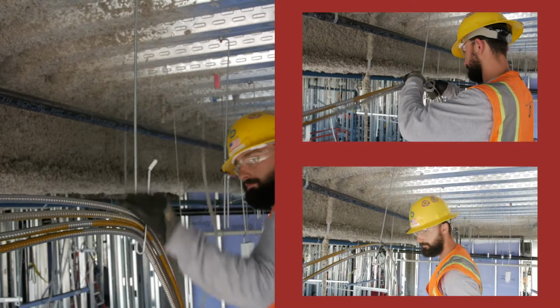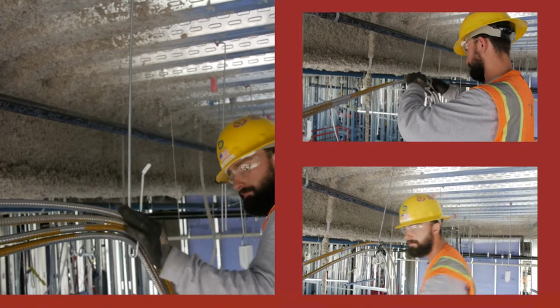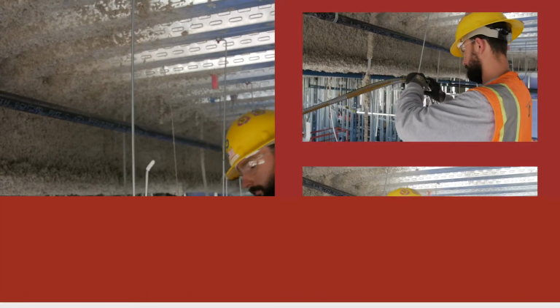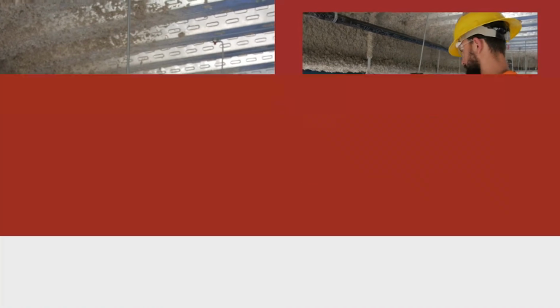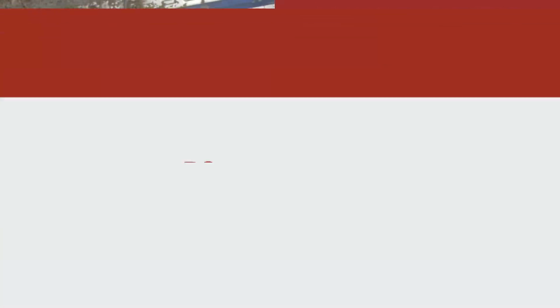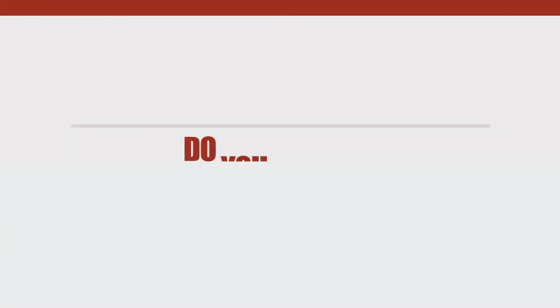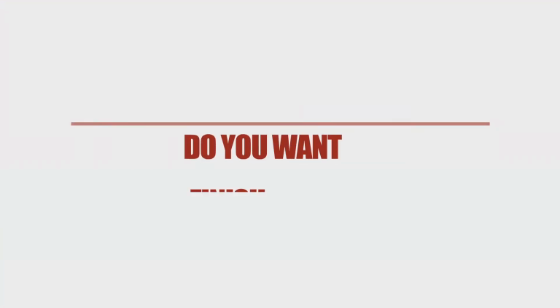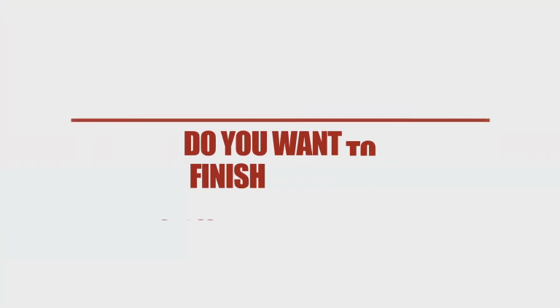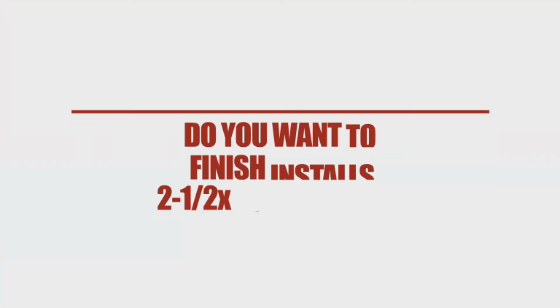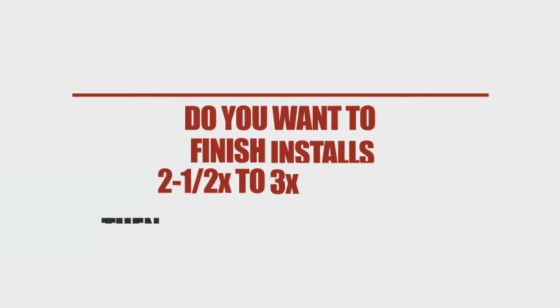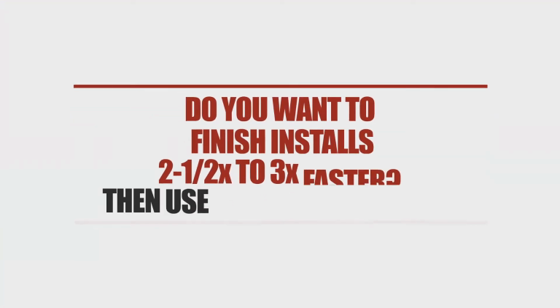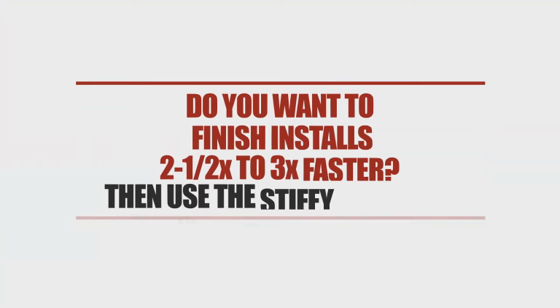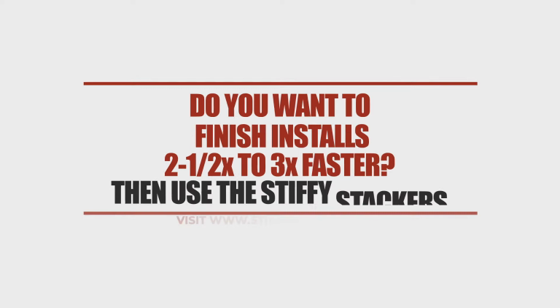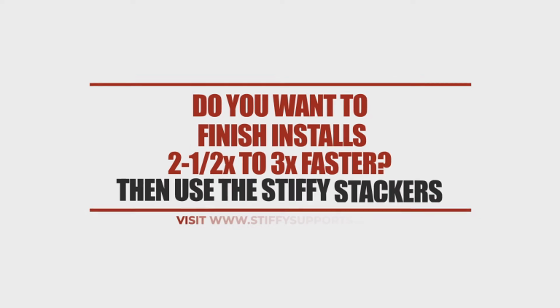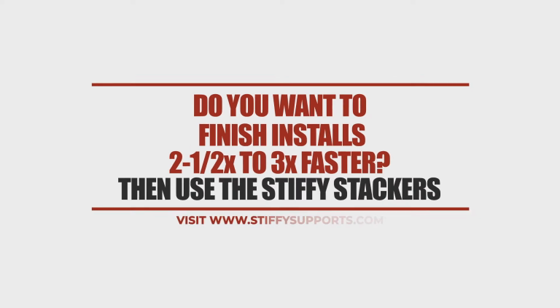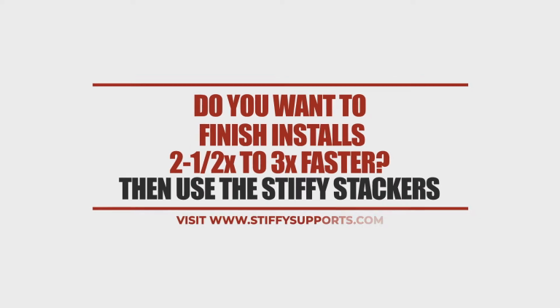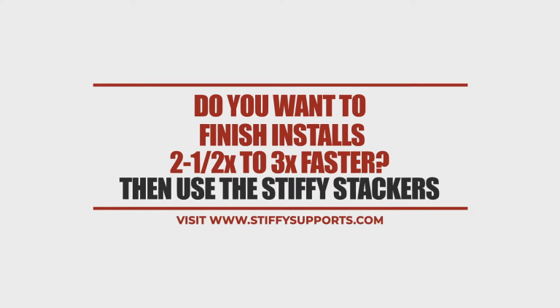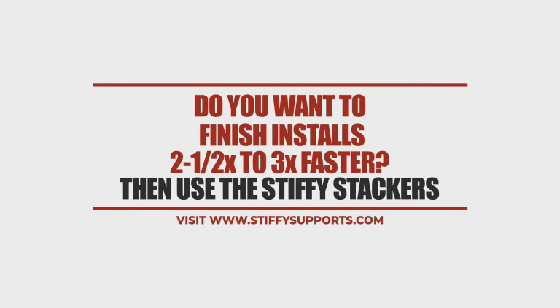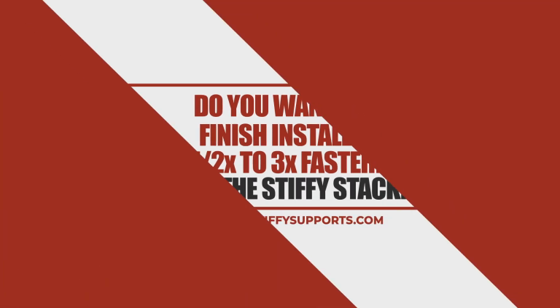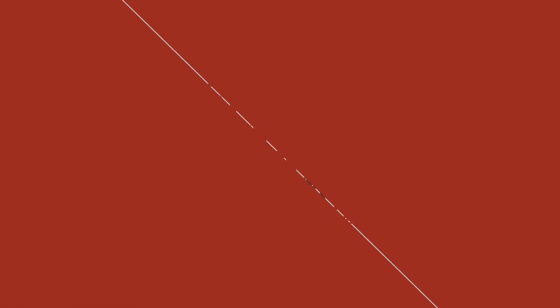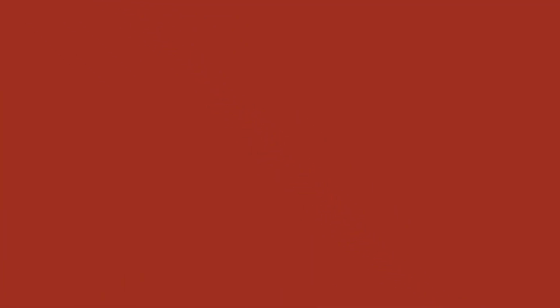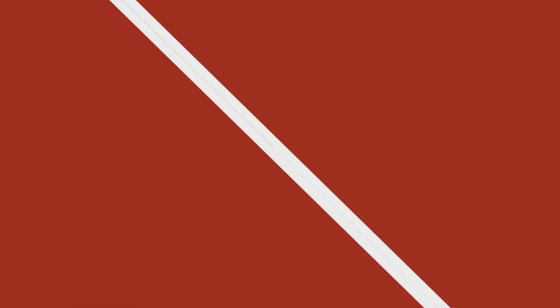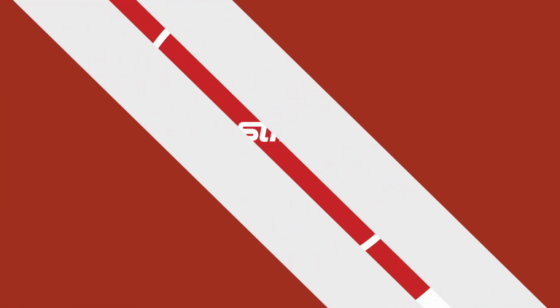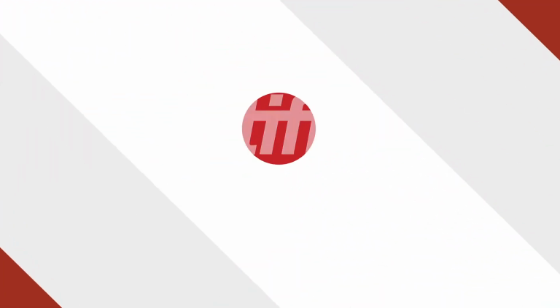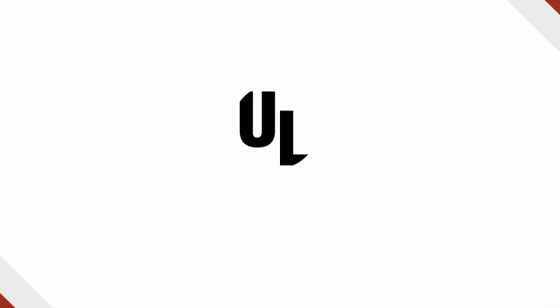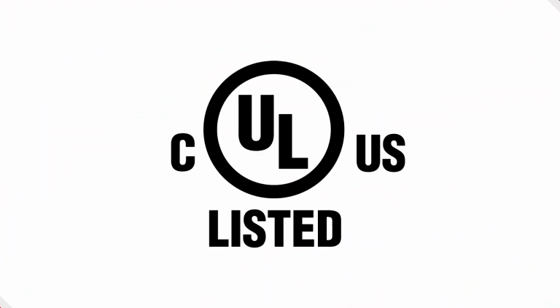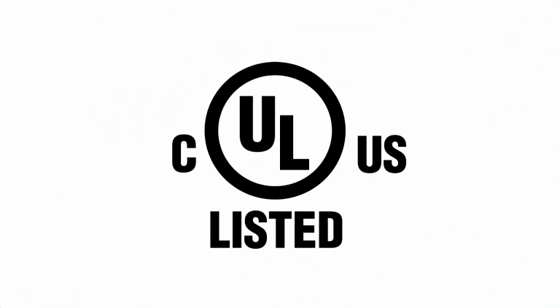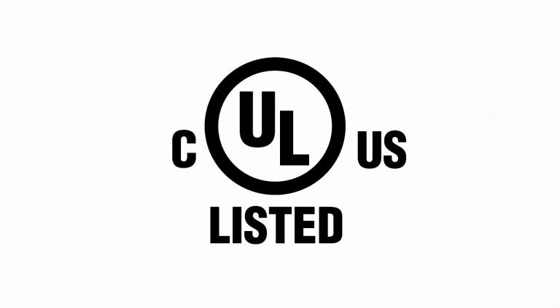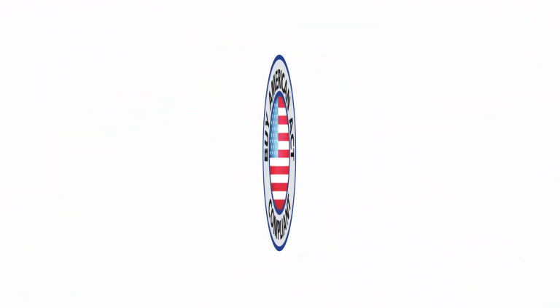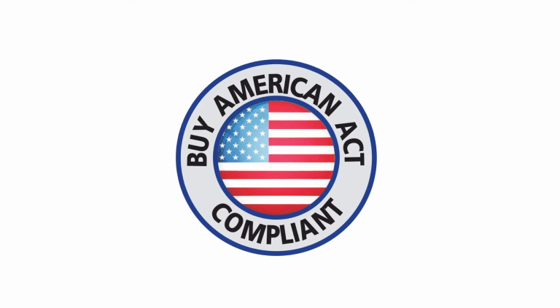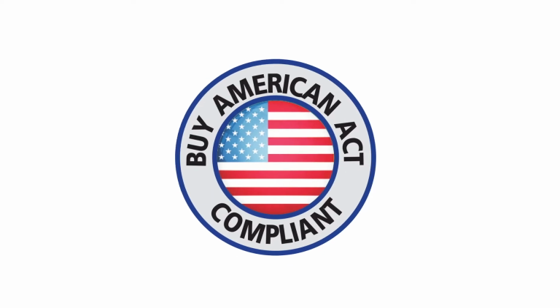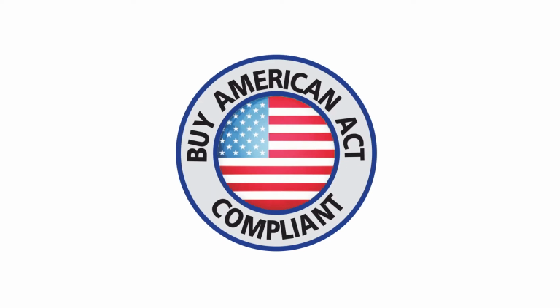If you want to finish the job faster, the only option is the Stiffy Stacker. All Stiffy products are UL listed and ADA compliant.